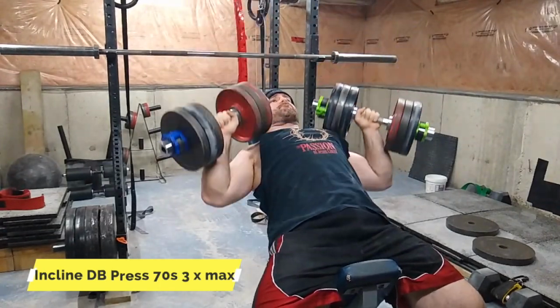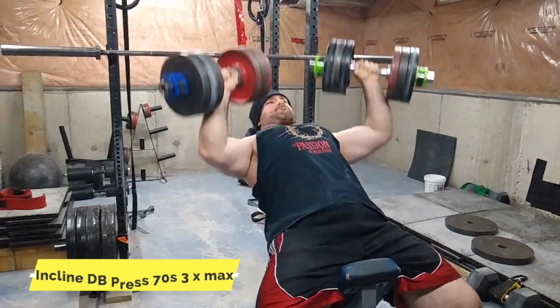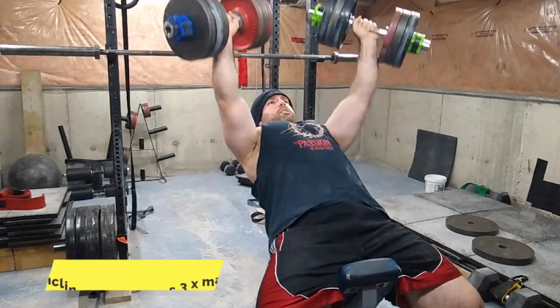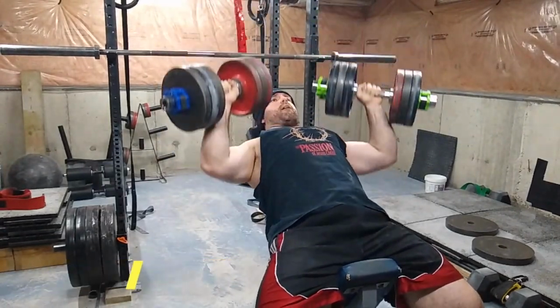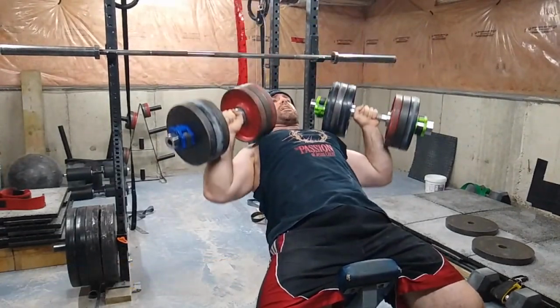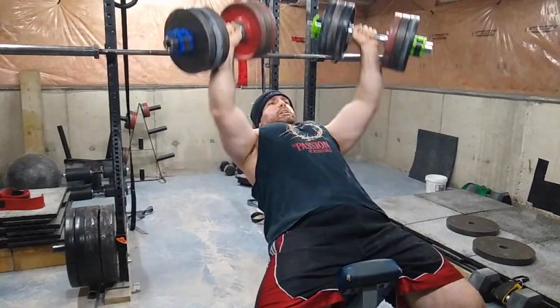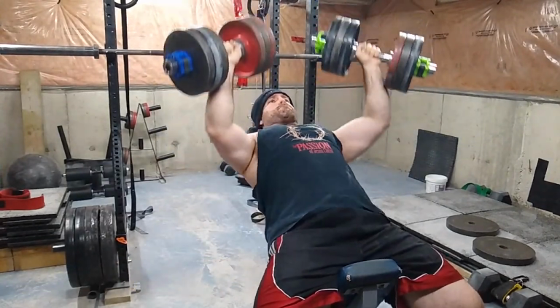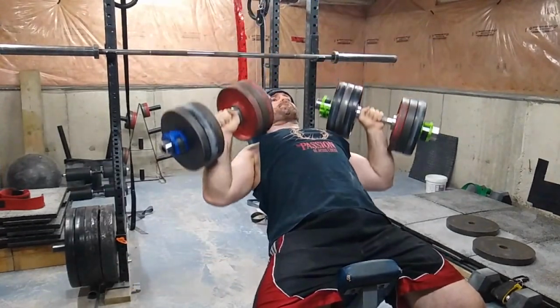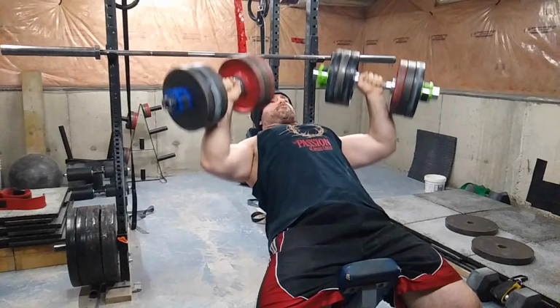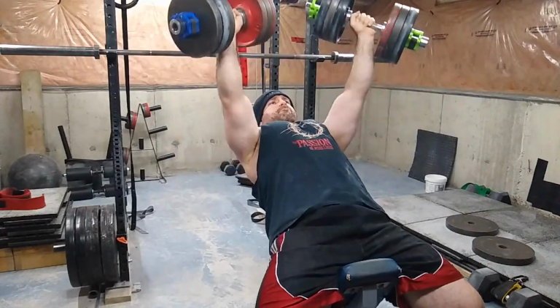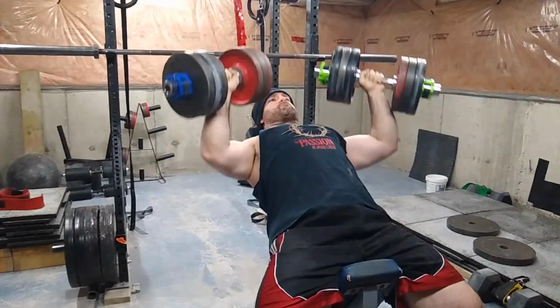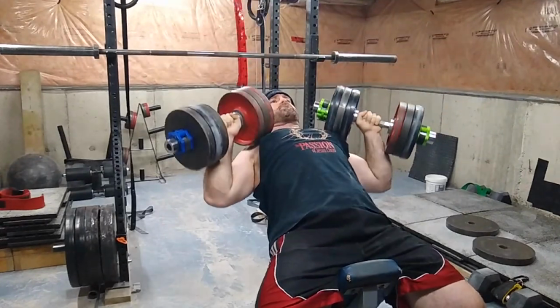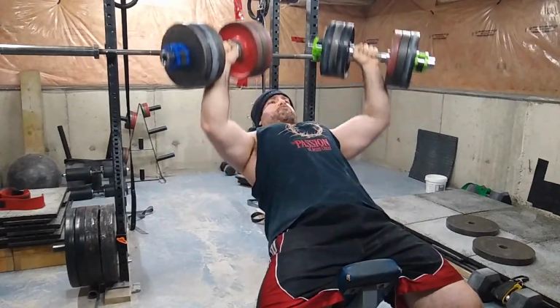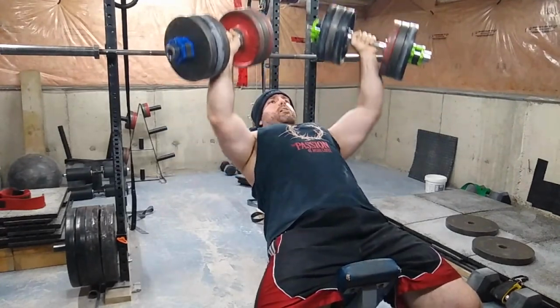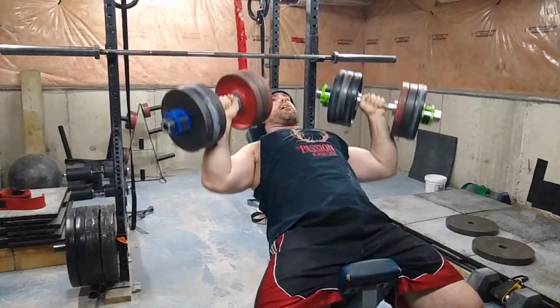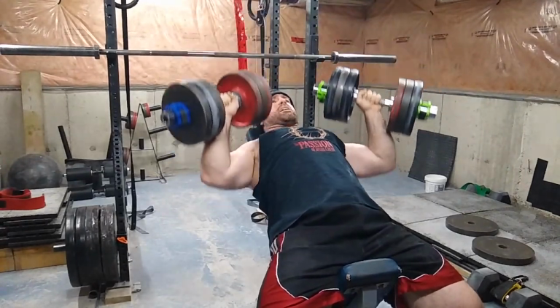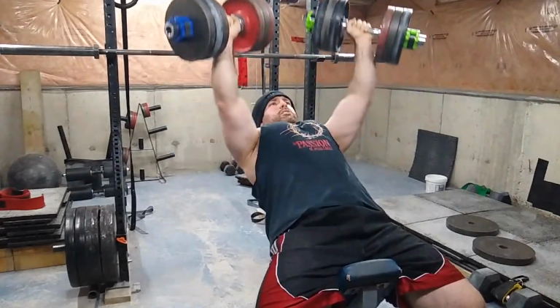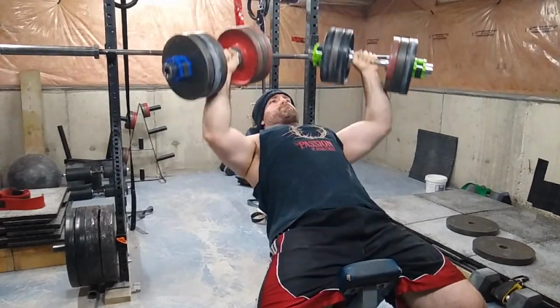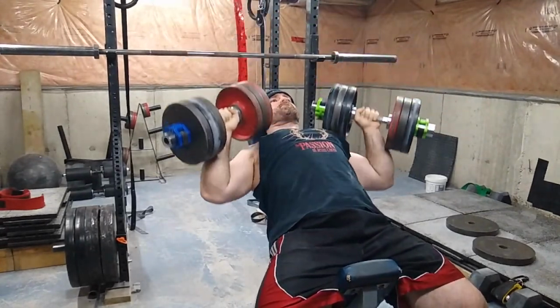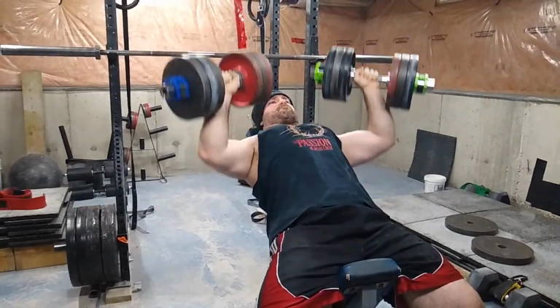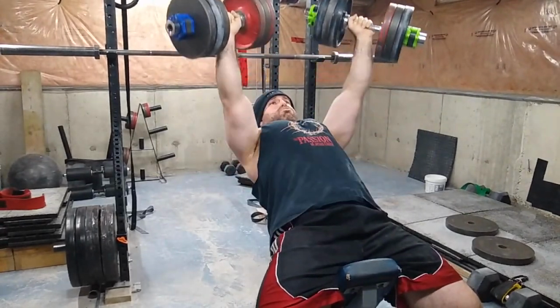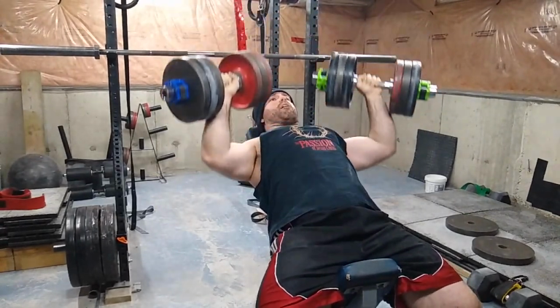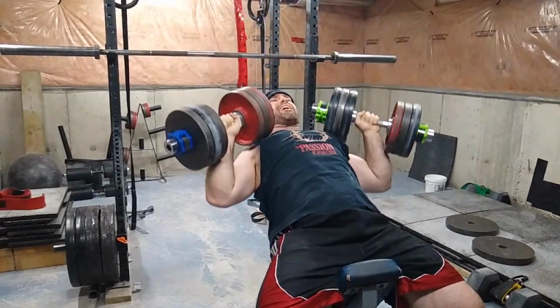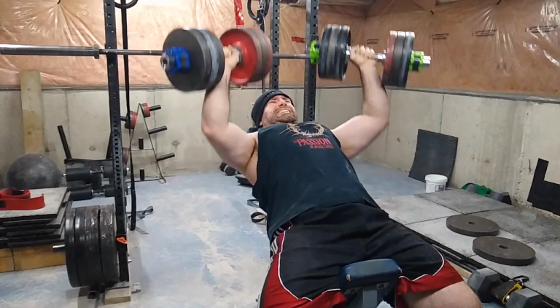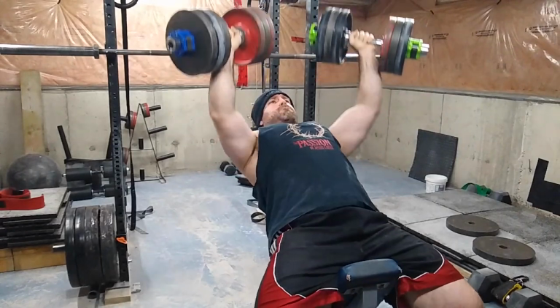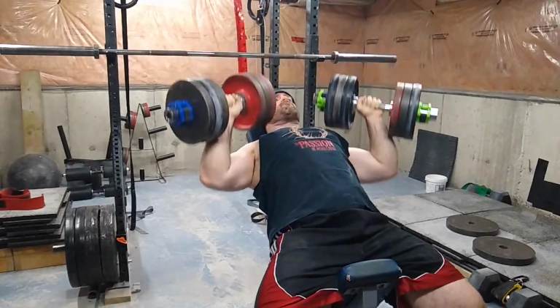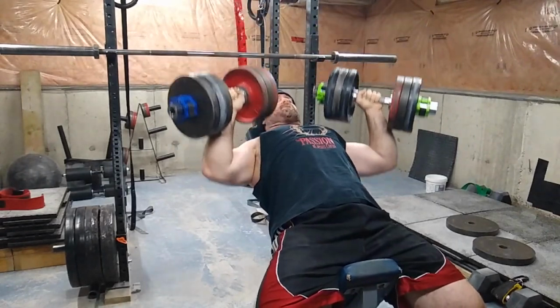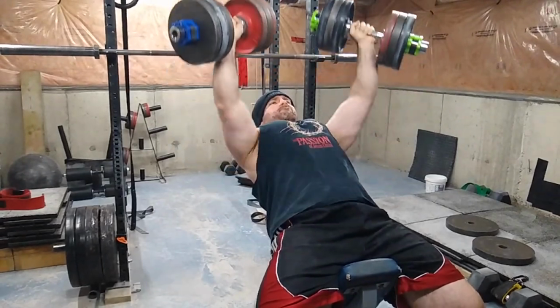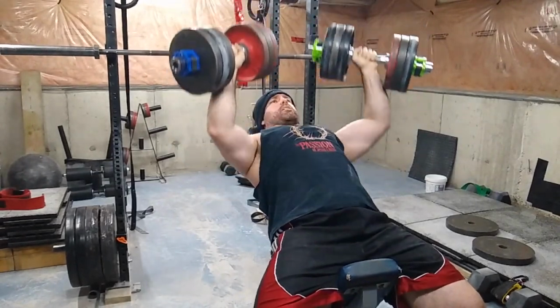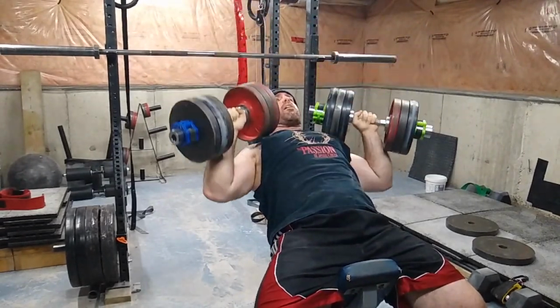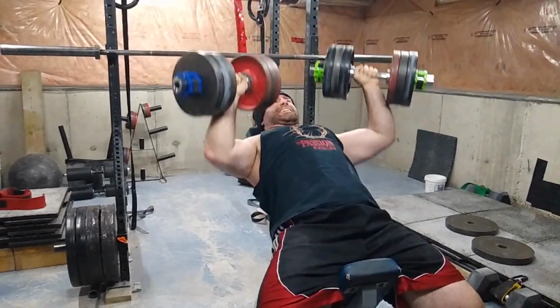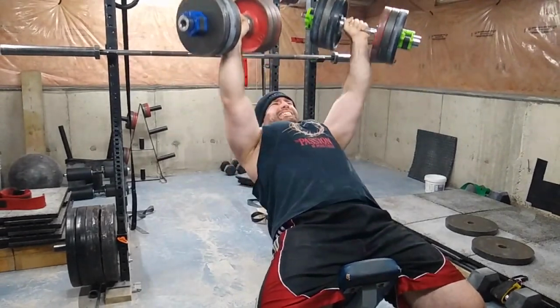Shoulder pressing is very important. Basically, if you have a strong overhead press you're more than likely to have a strong bench, but the same can't be said the other way around. I'm making a complete video on this.